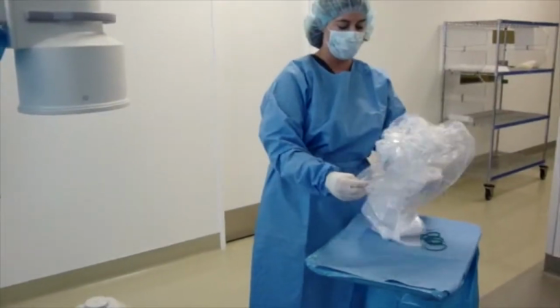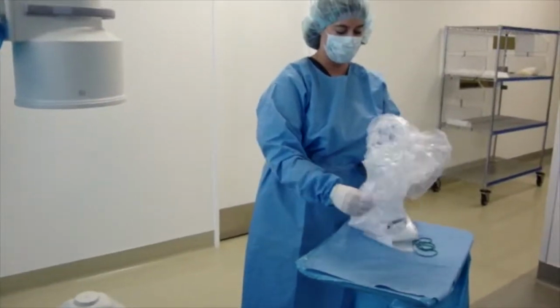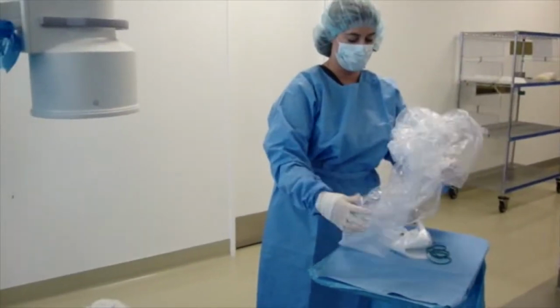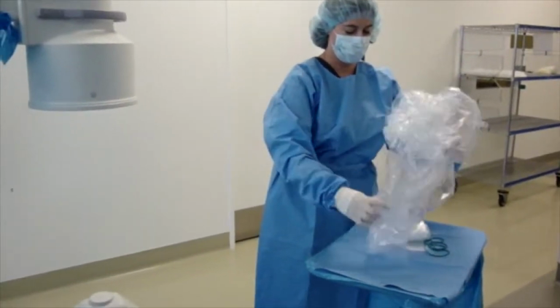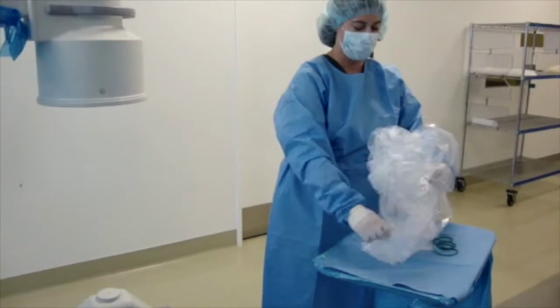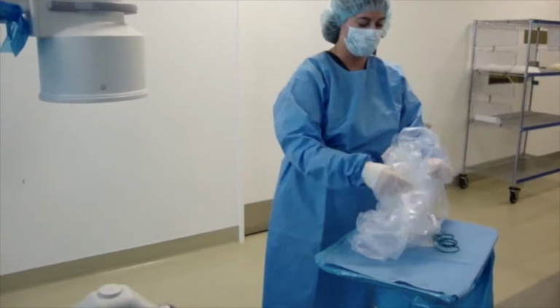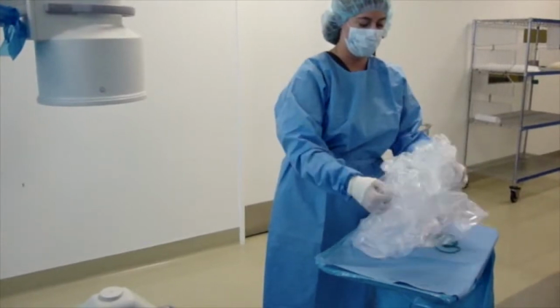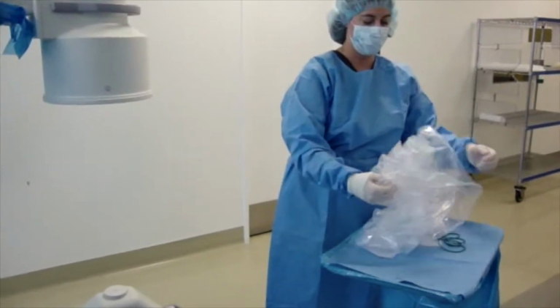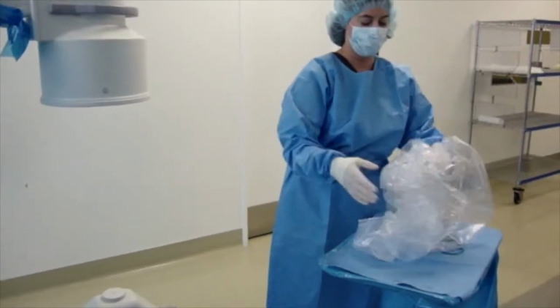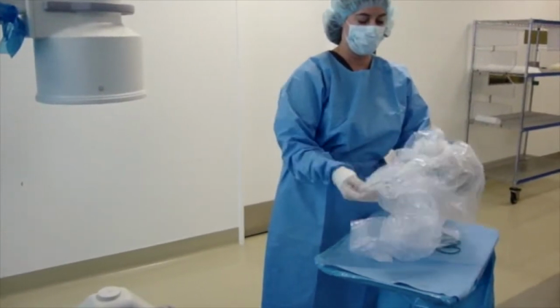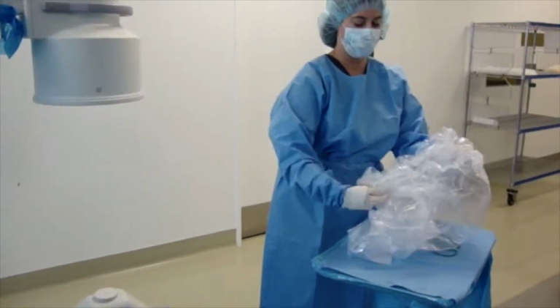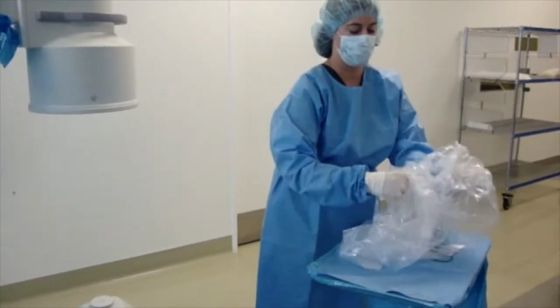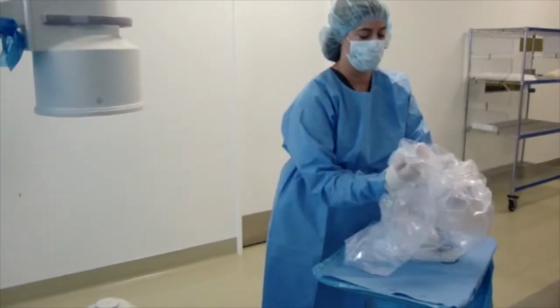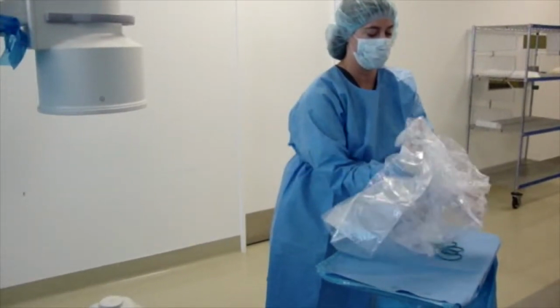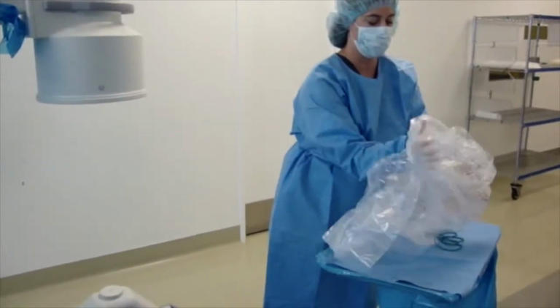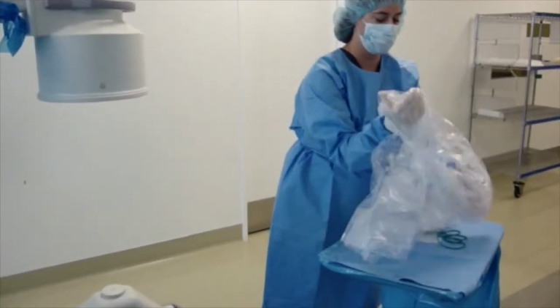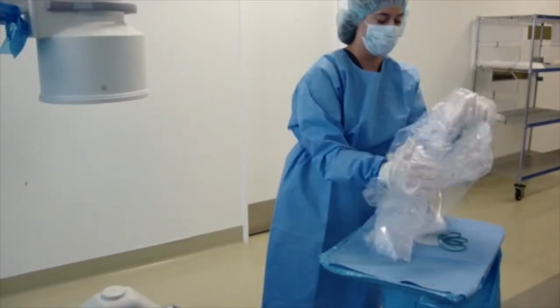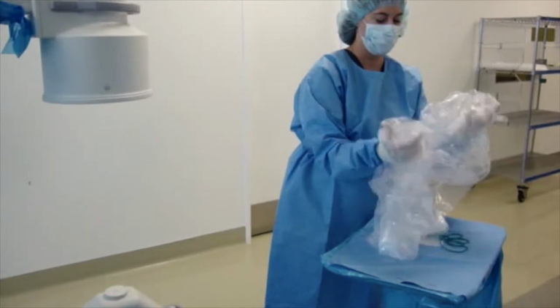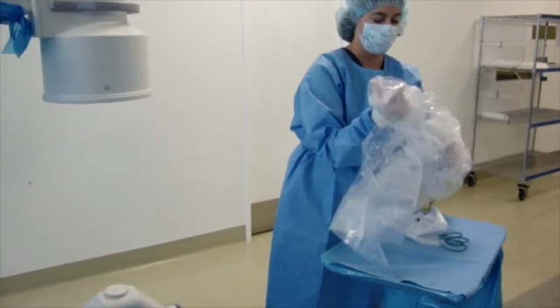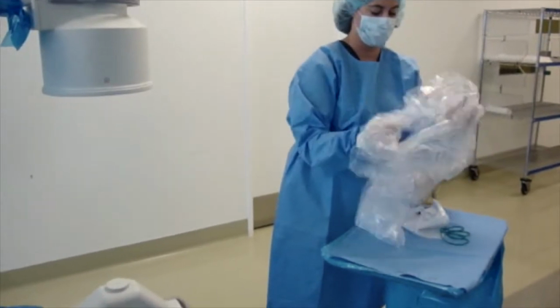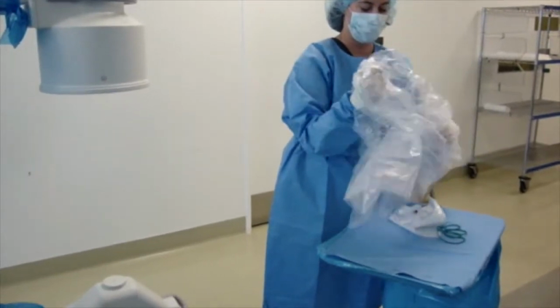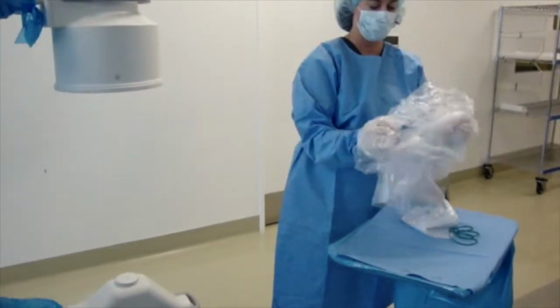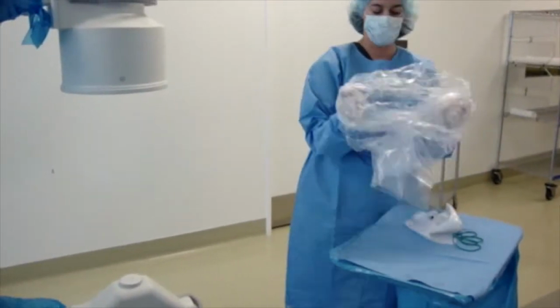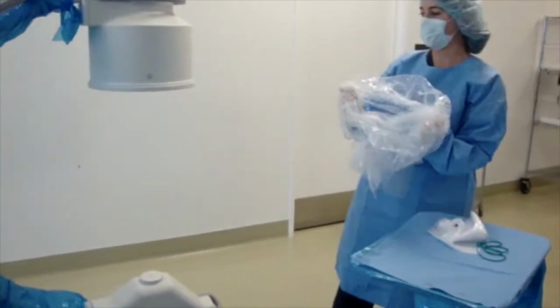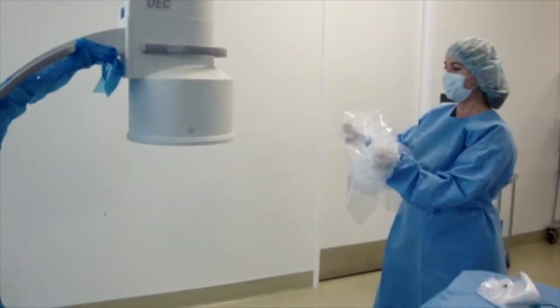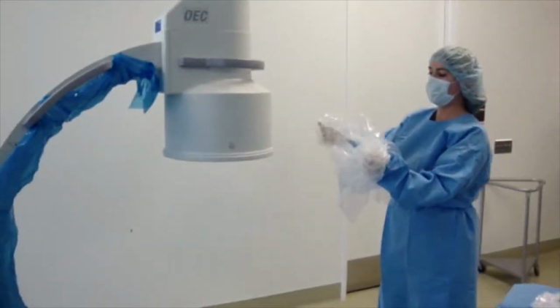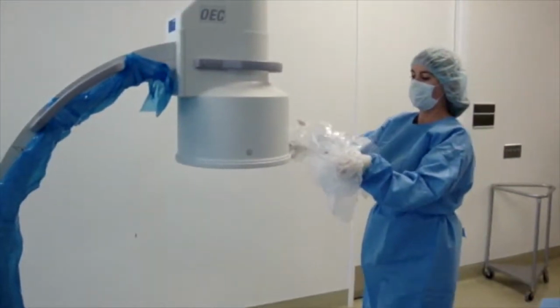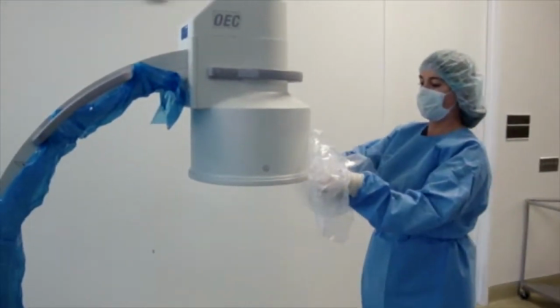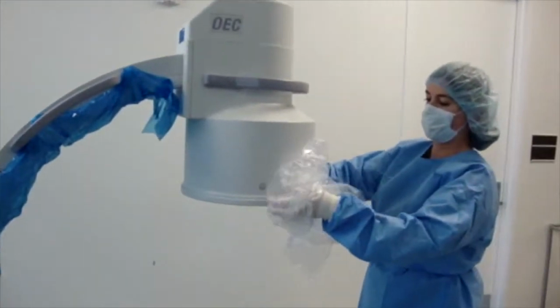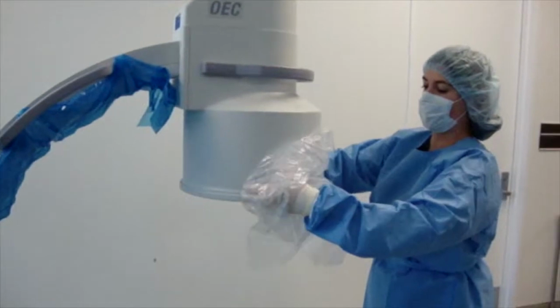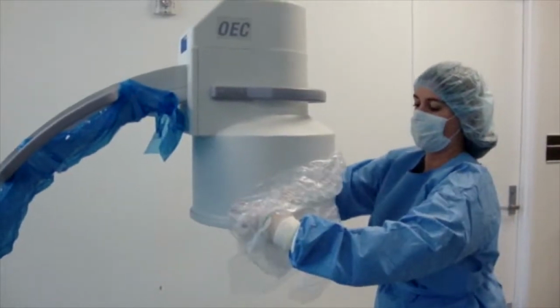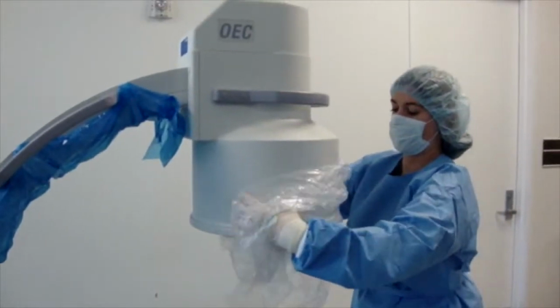Next, apply one of the two clear bag drapes to the top image intensifier. Ensure your hands remain on the outside of the drape as you place the drape on the unit.